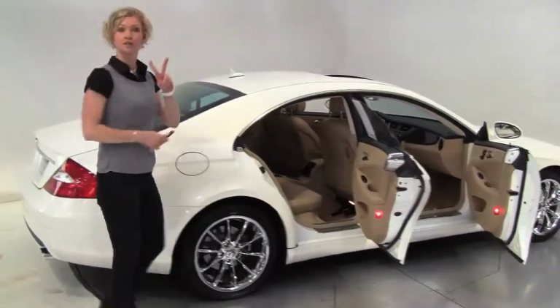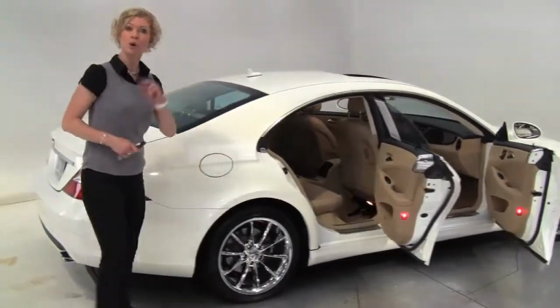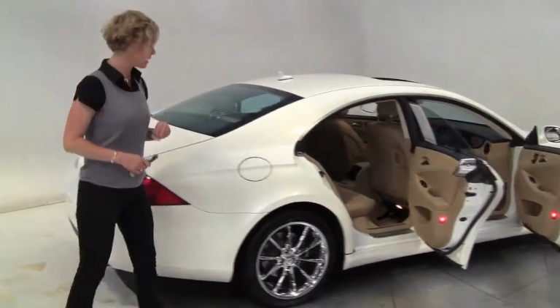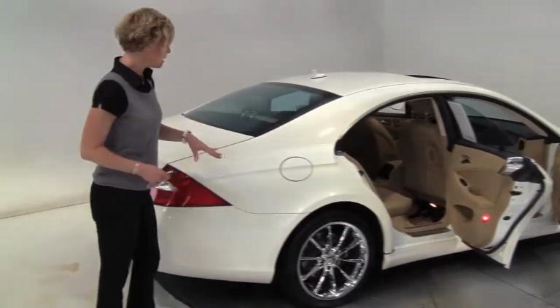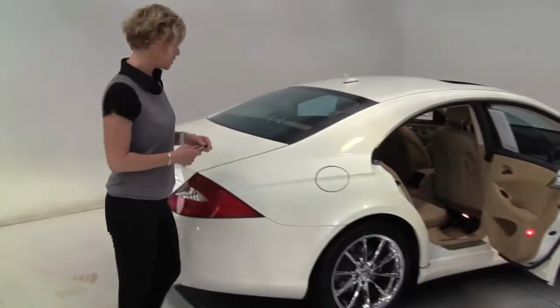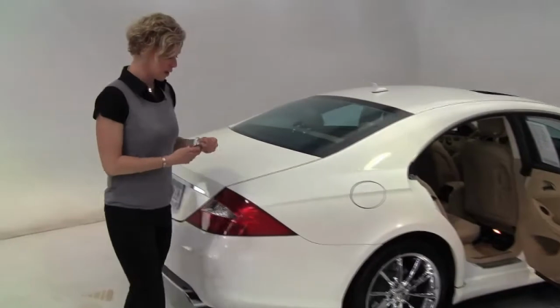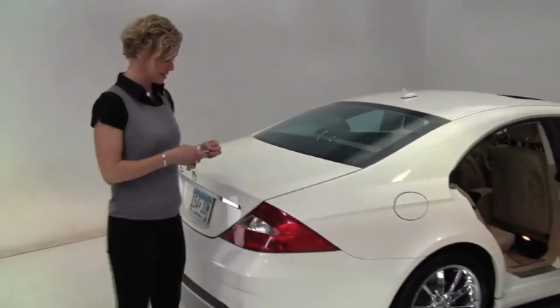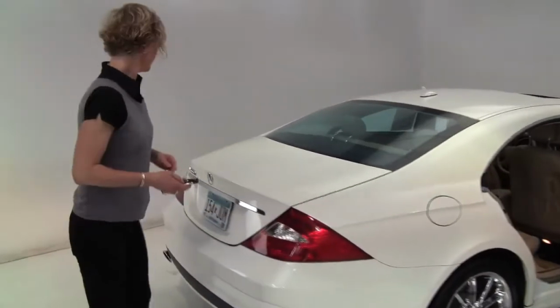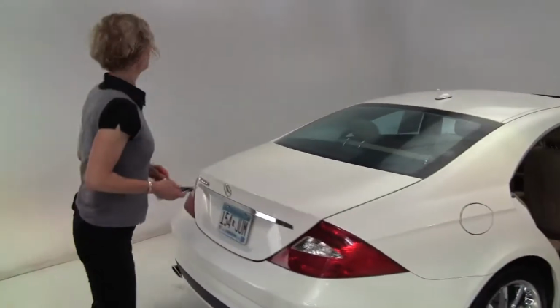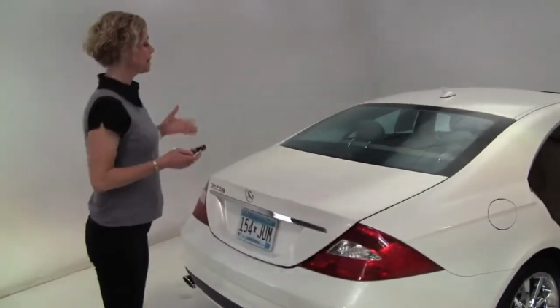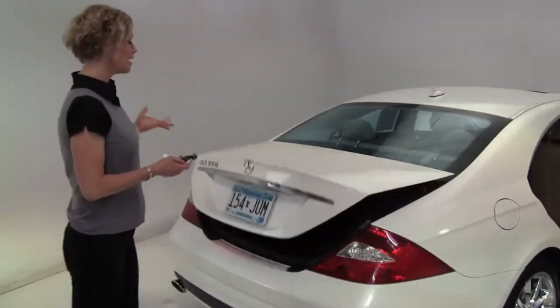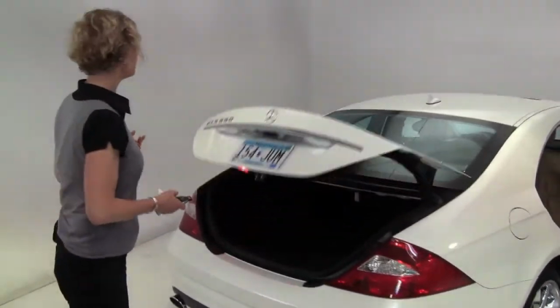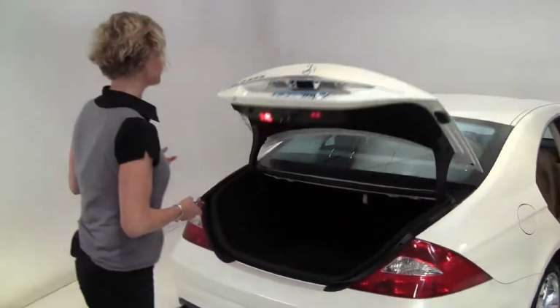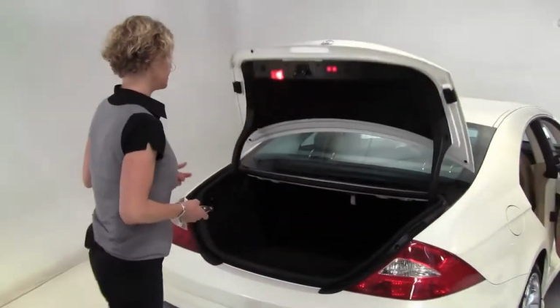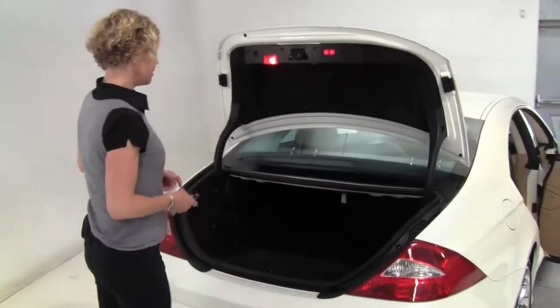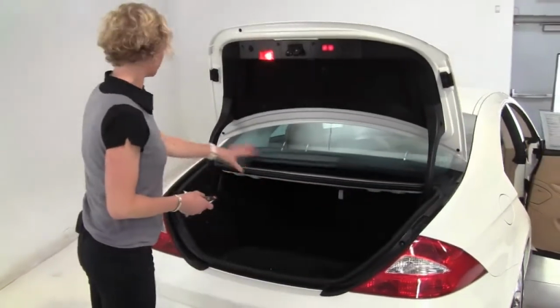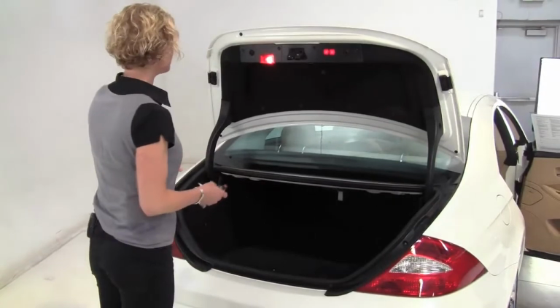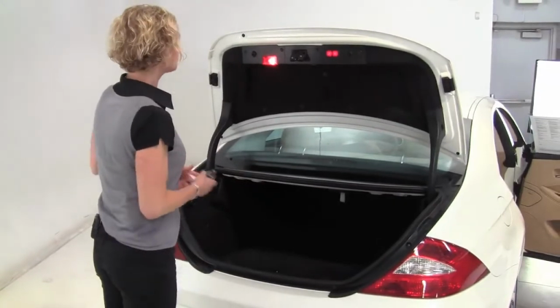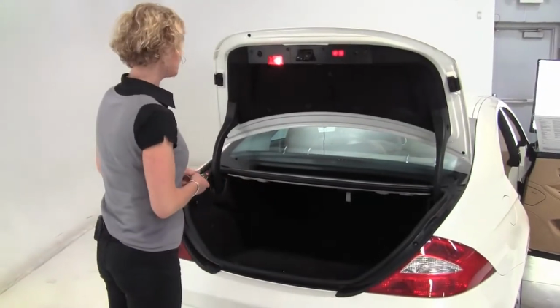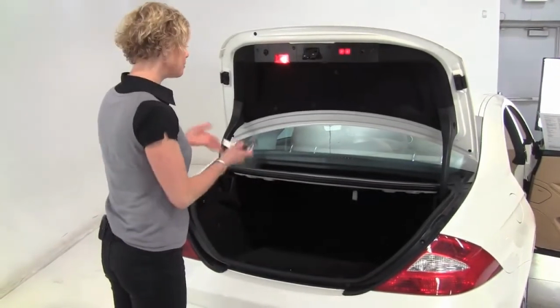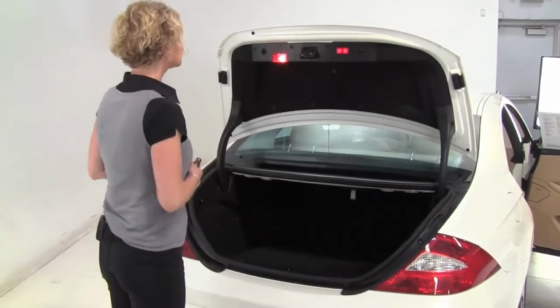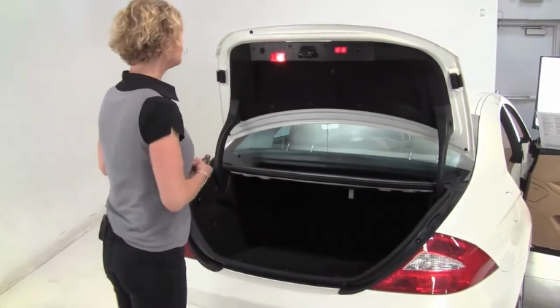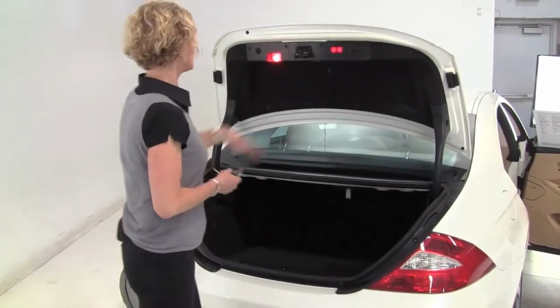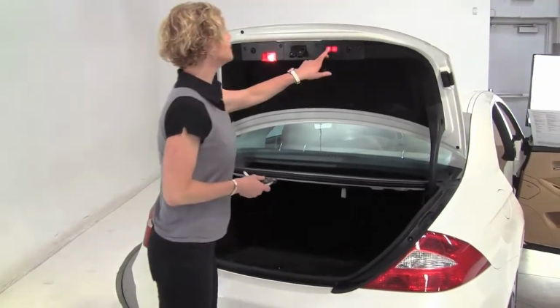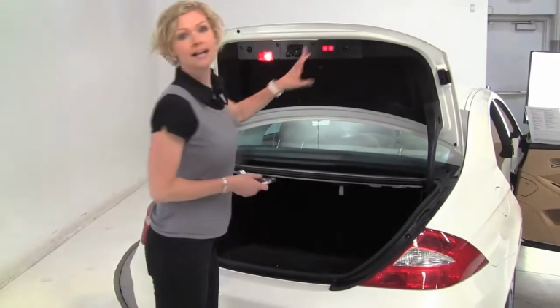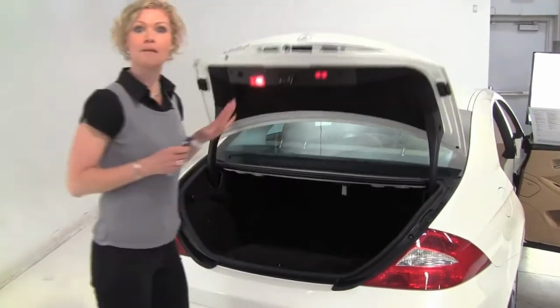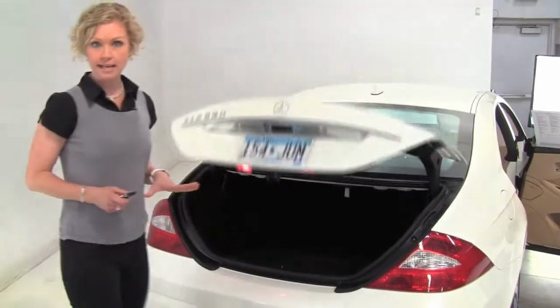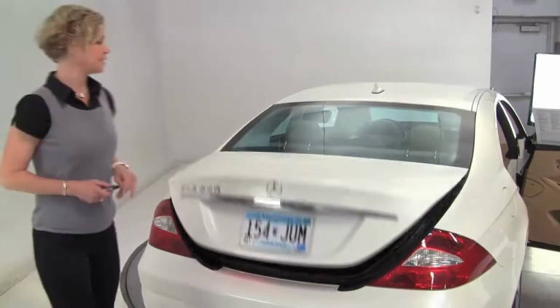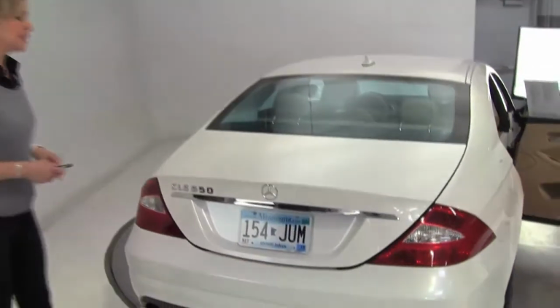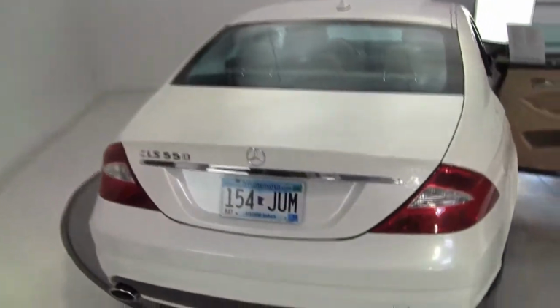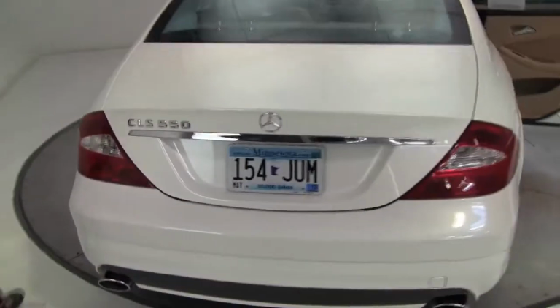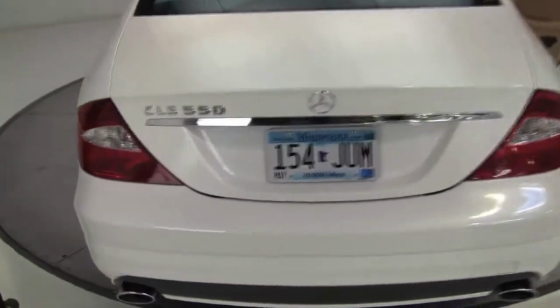This is a two-owner vehicle. The tires look great. Let's open the electronic trunk release. Got a nice amount of cargo space back here, a full set of carpeted floor mats. The body is in amazing condition, and the paint looks great.